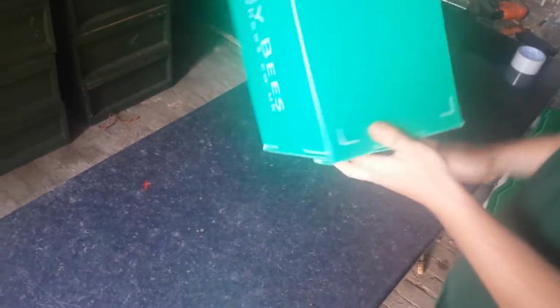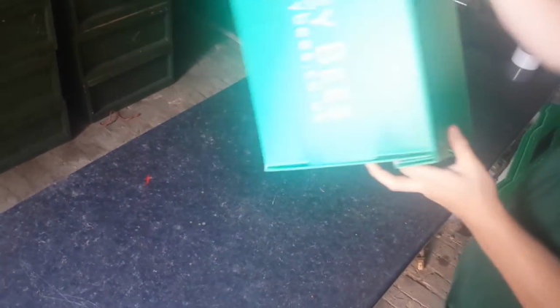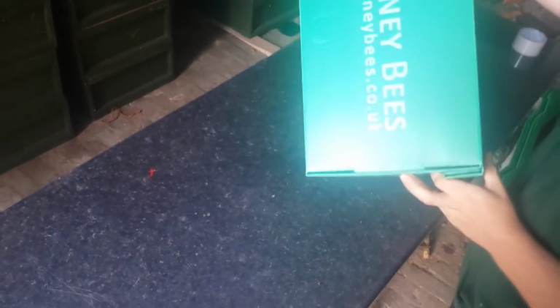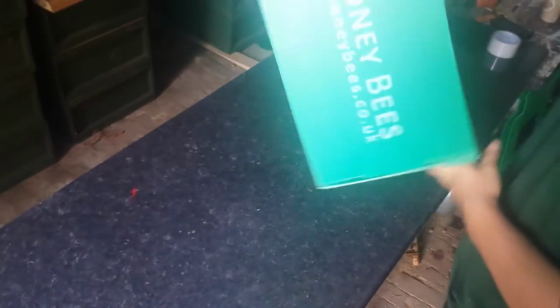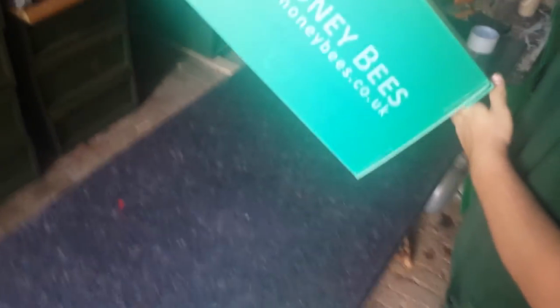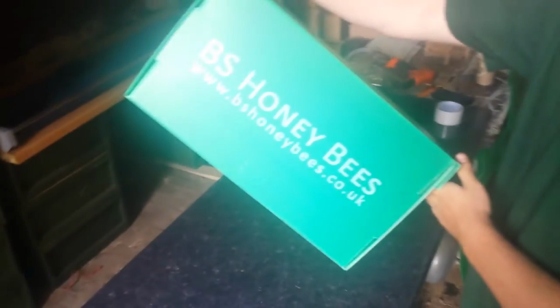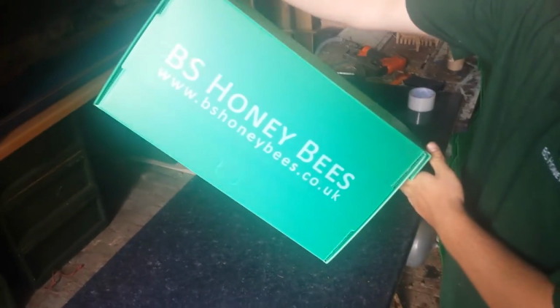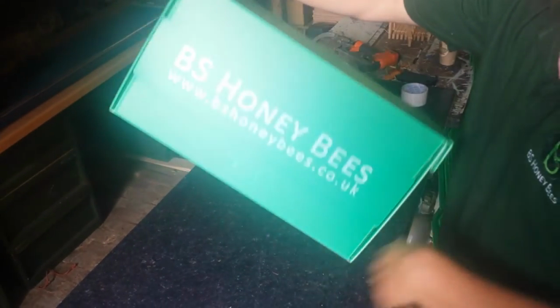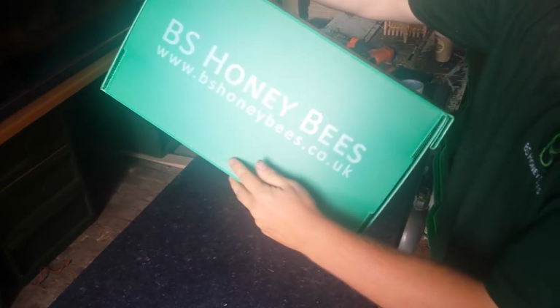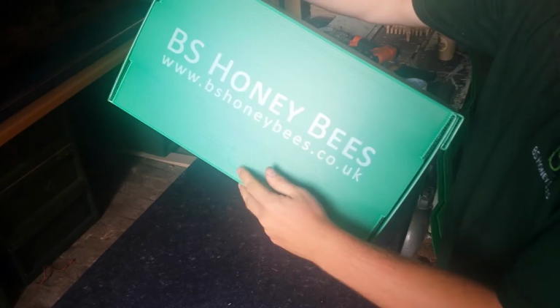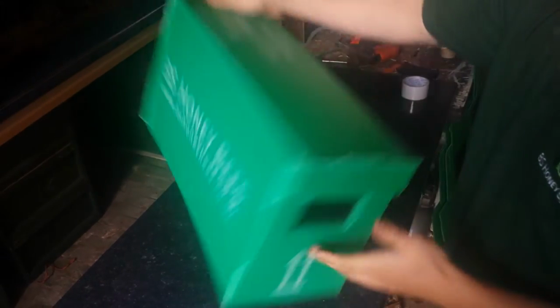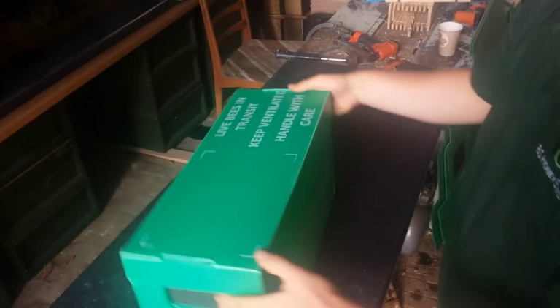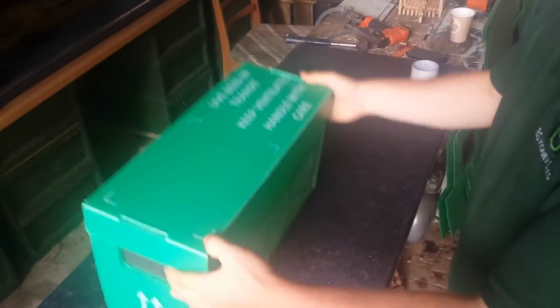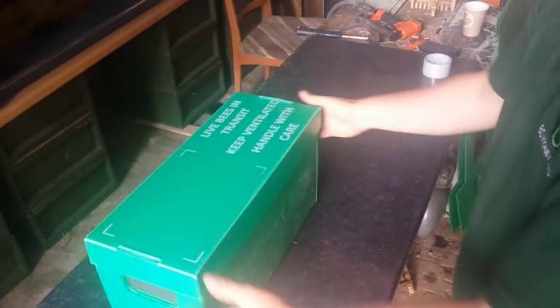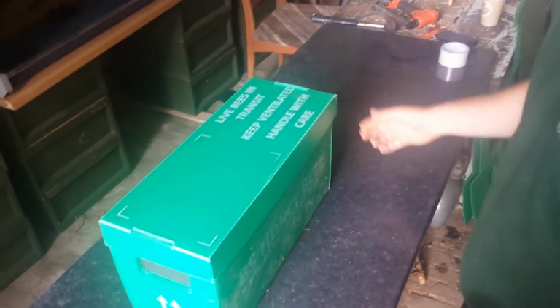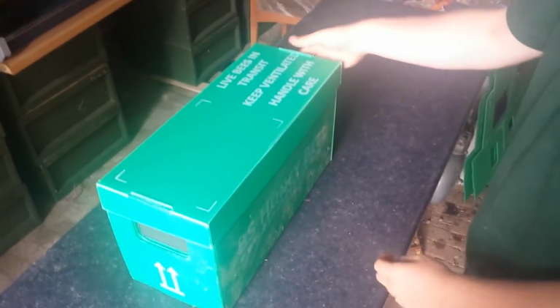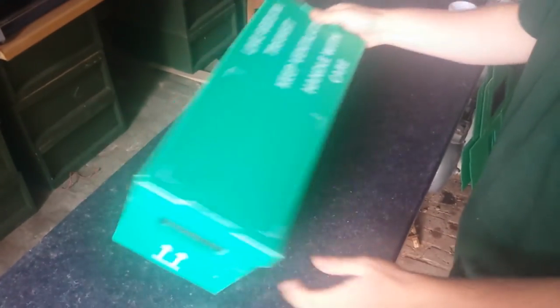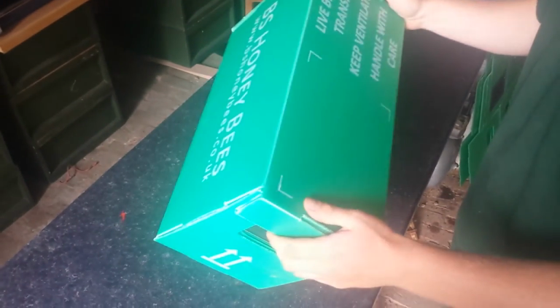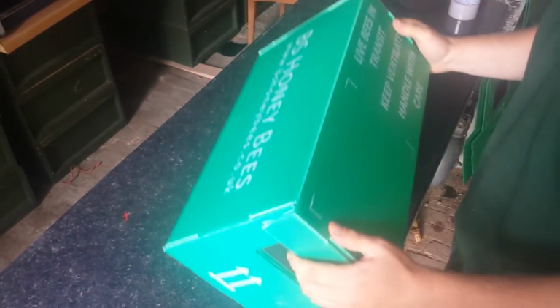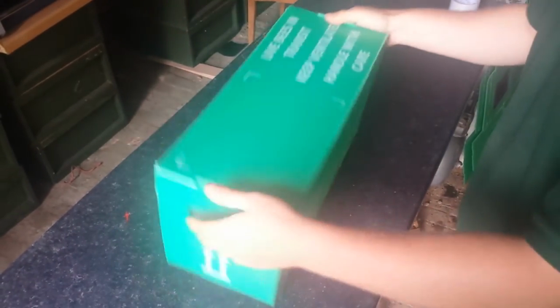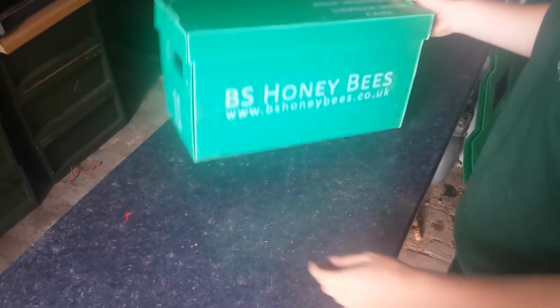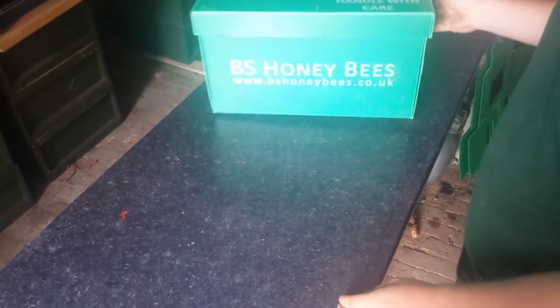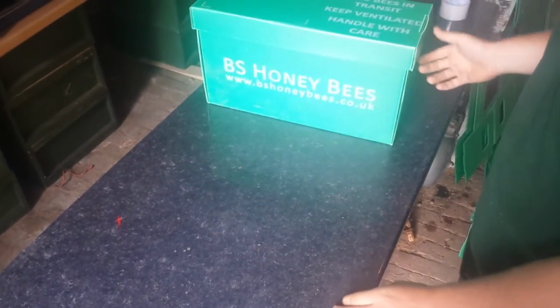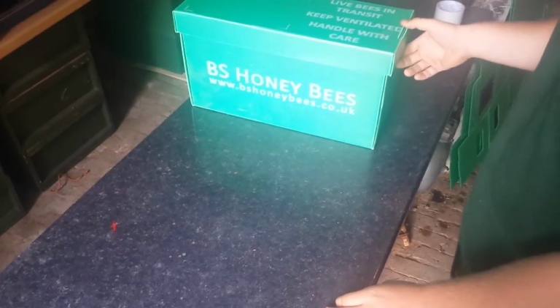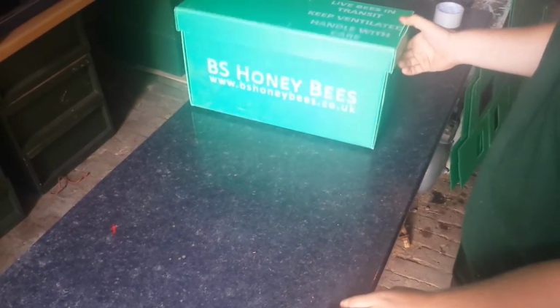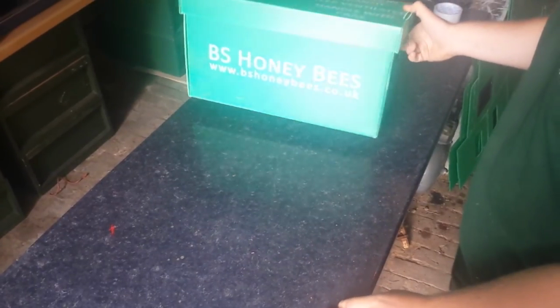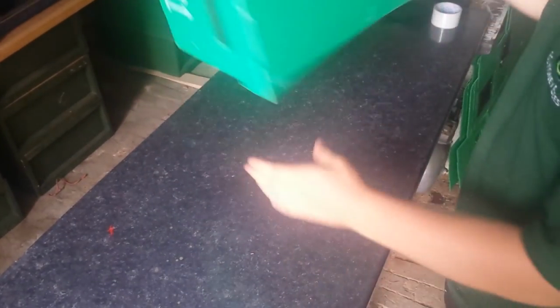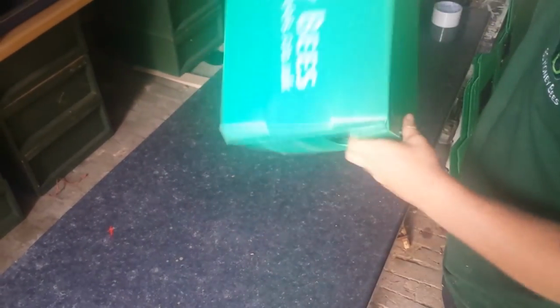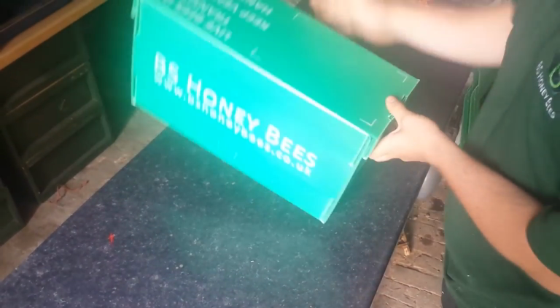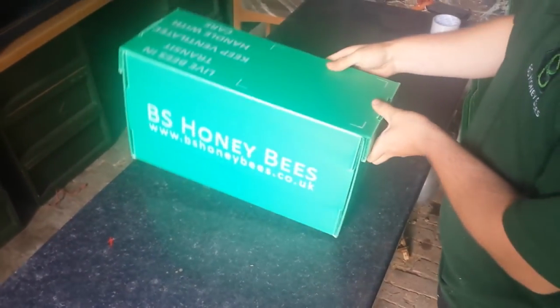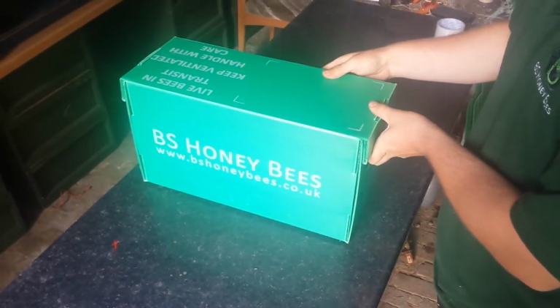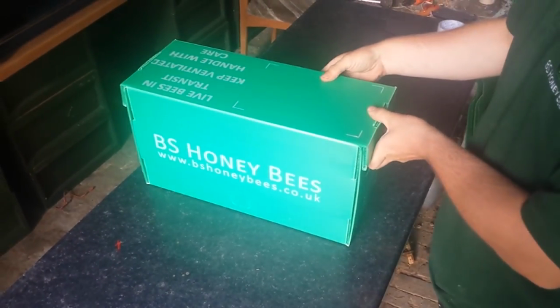And that's a completed Corex Nukebox. Entrance flaps here, unfolded for storage — very practical to use when building up for nukes. They're available for £10 on the website.